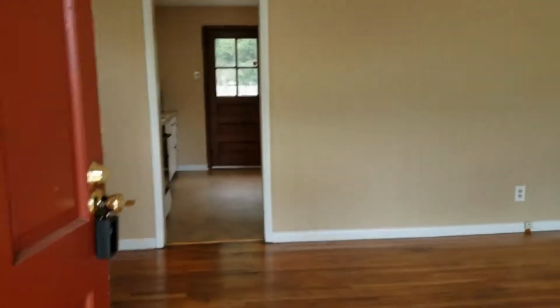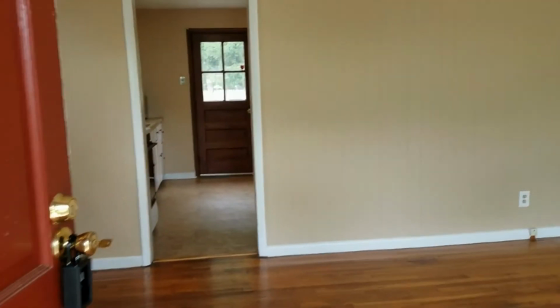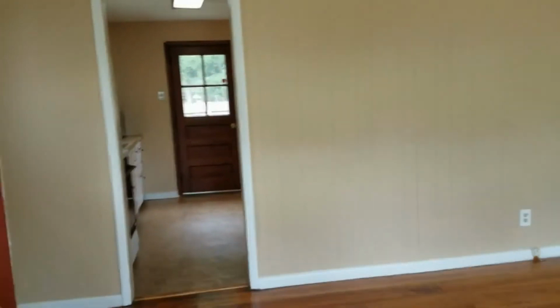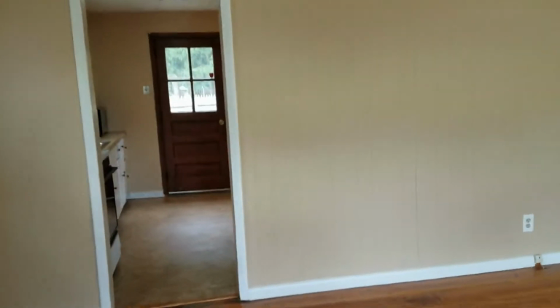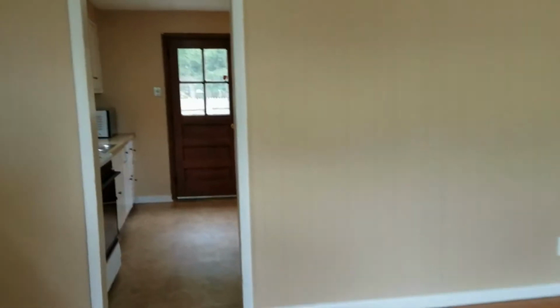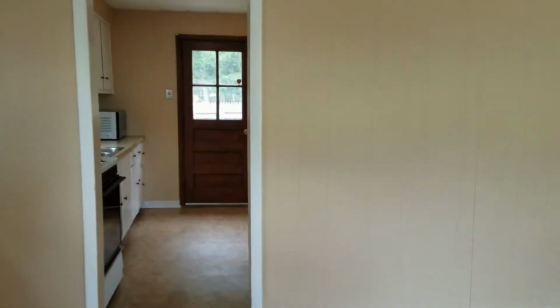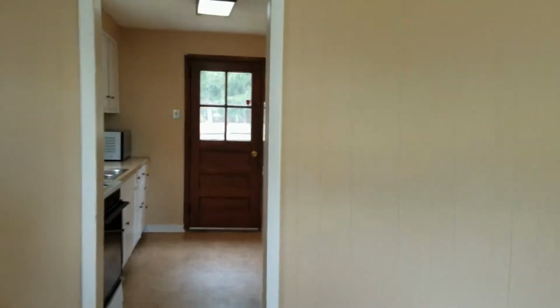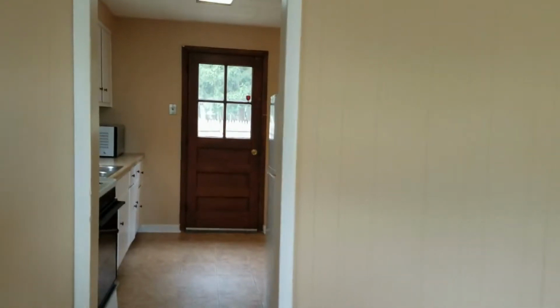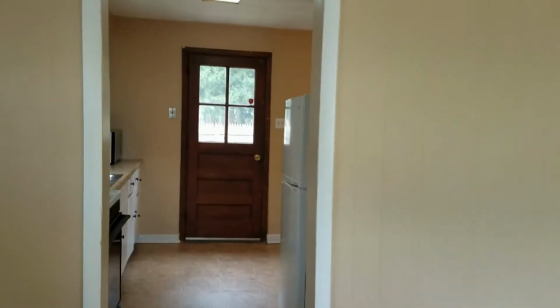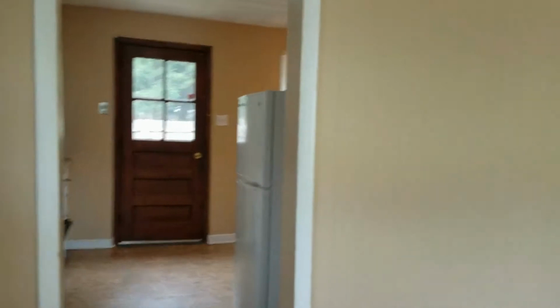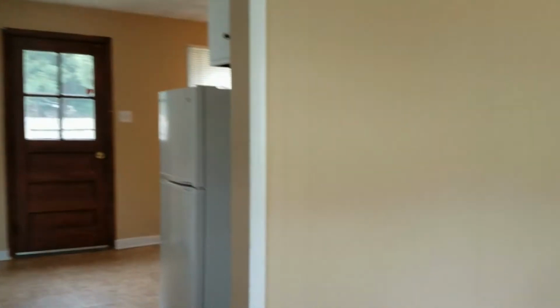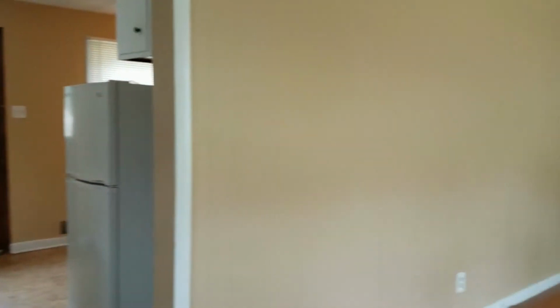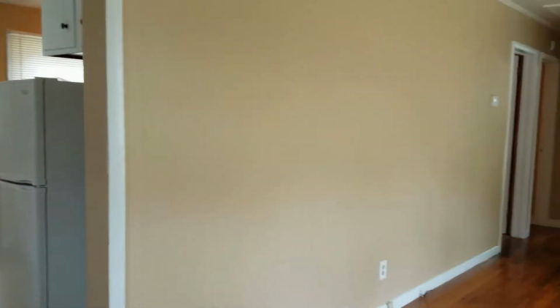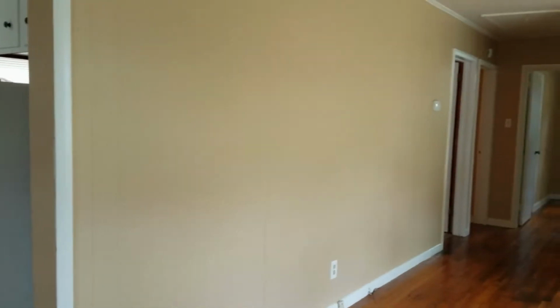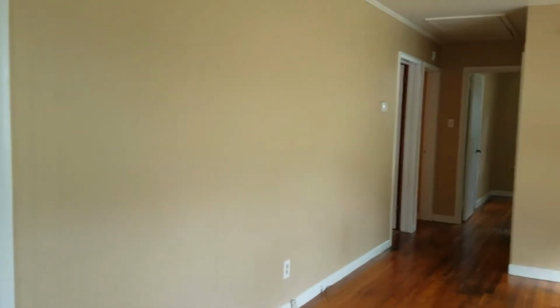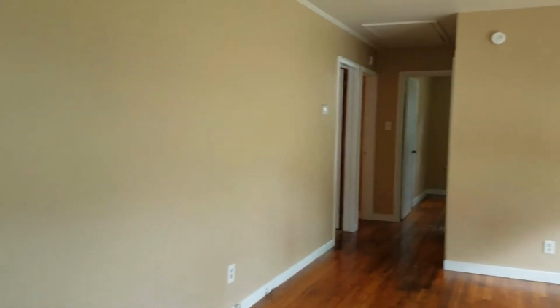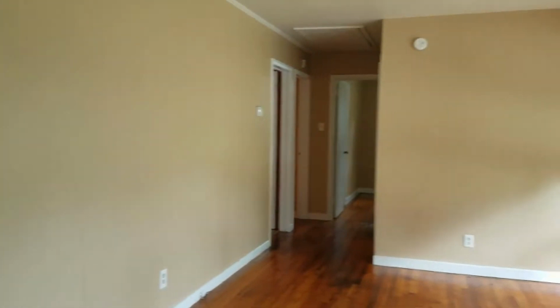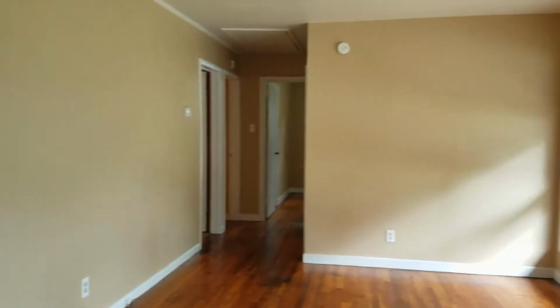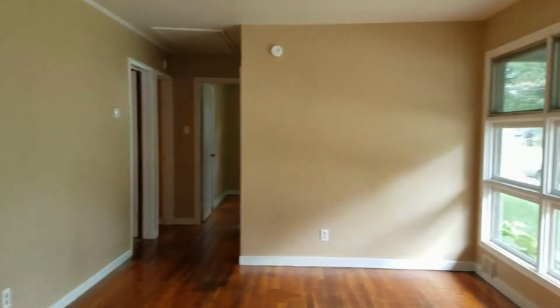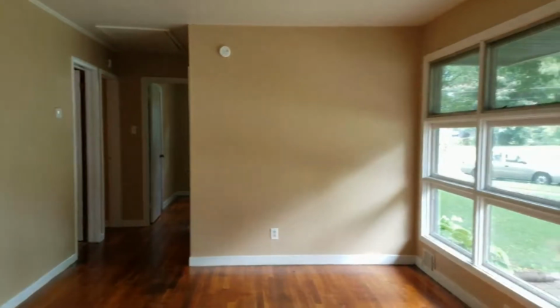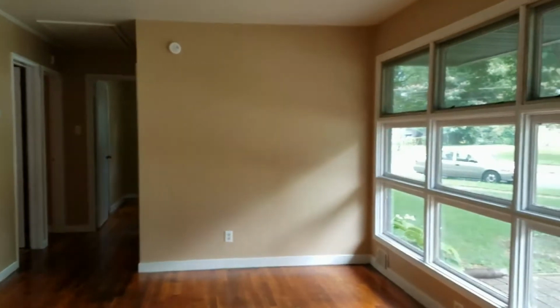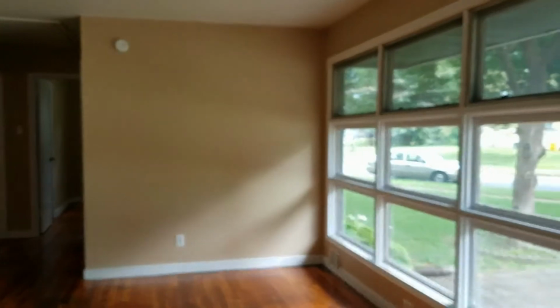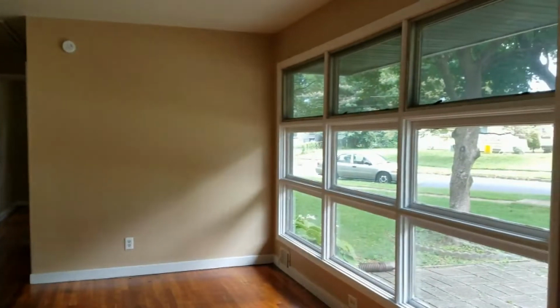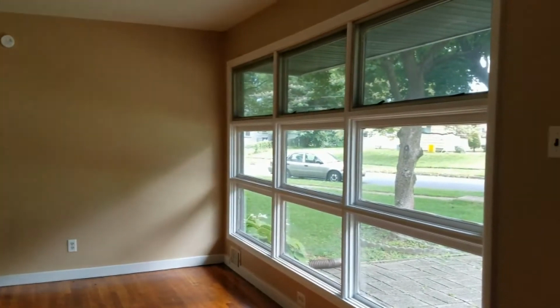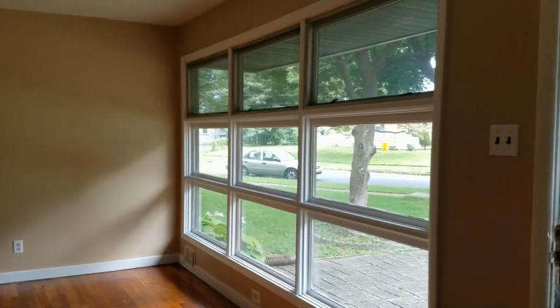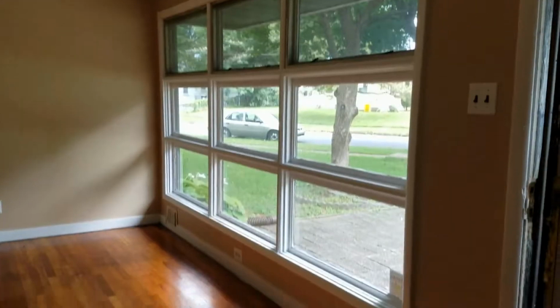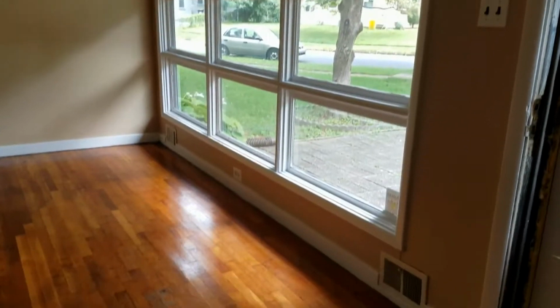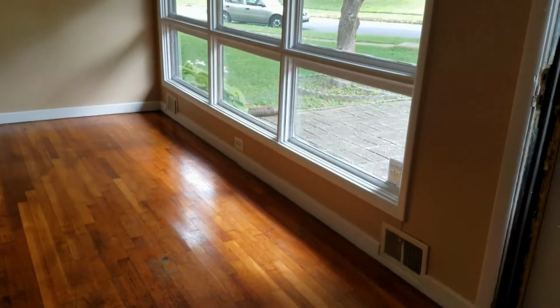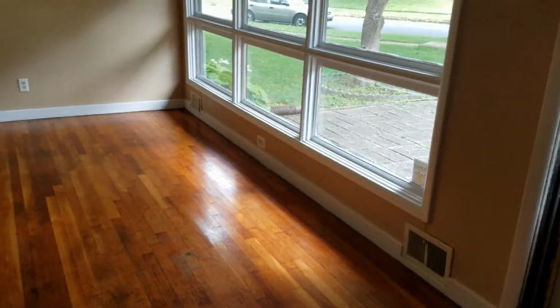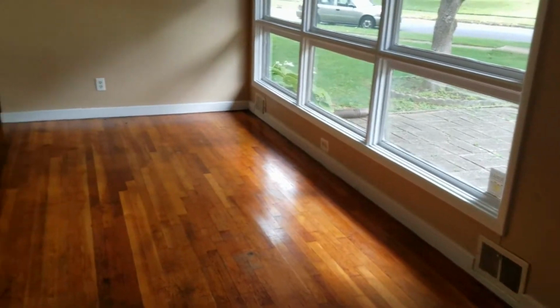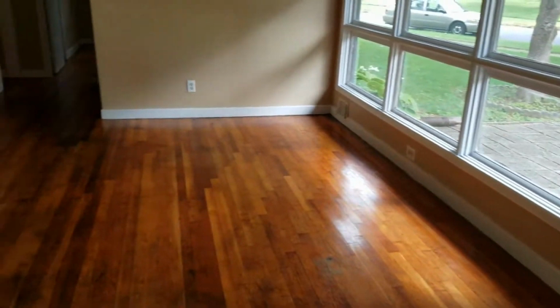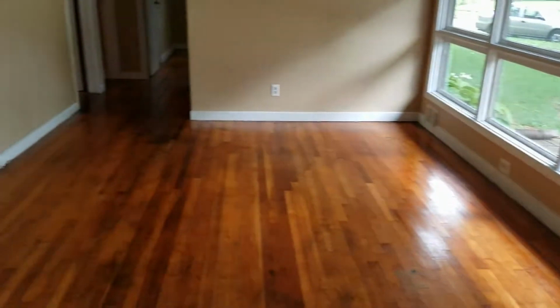As you enter, you are in the living room. All freshly painted, hardwood floors, large windows, approximately 17 by 14.